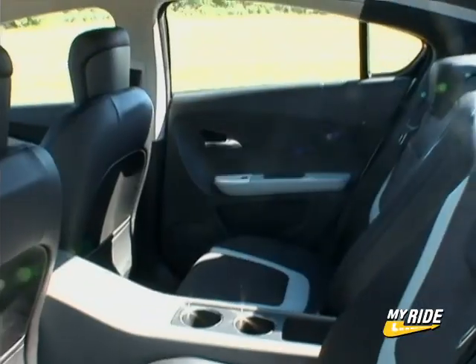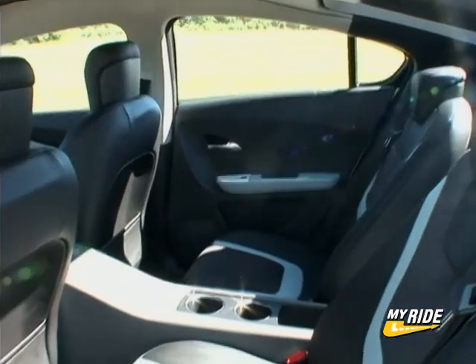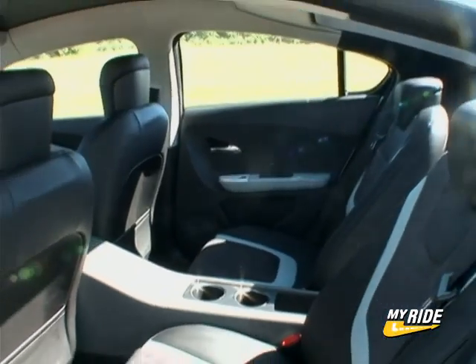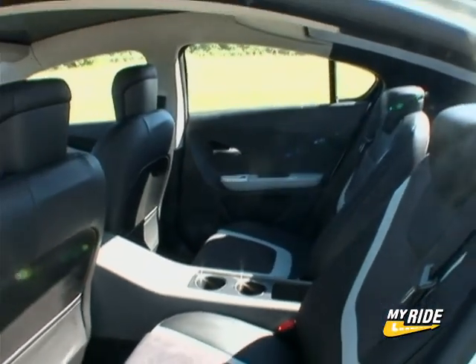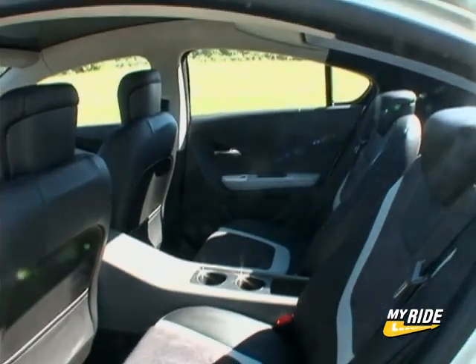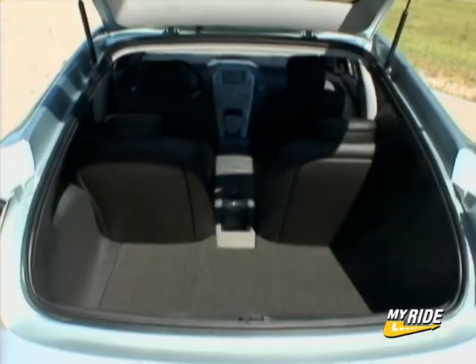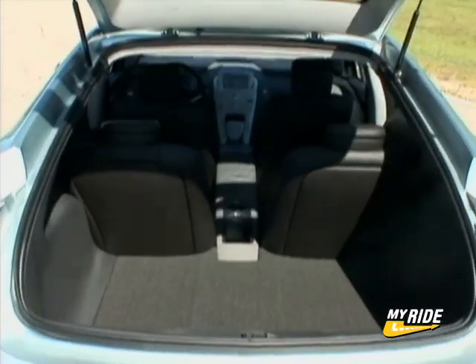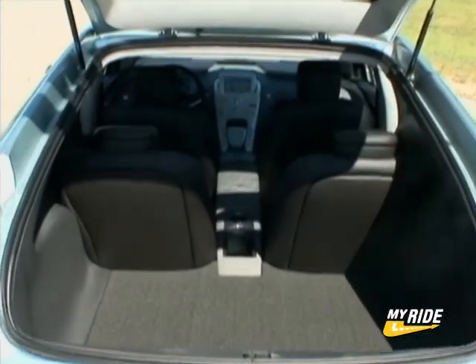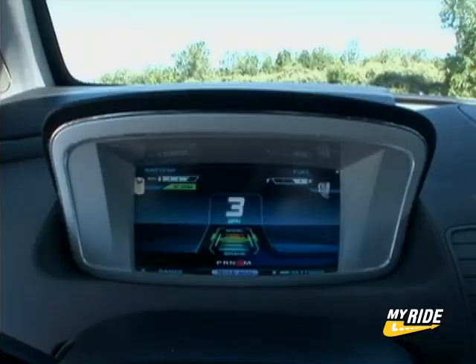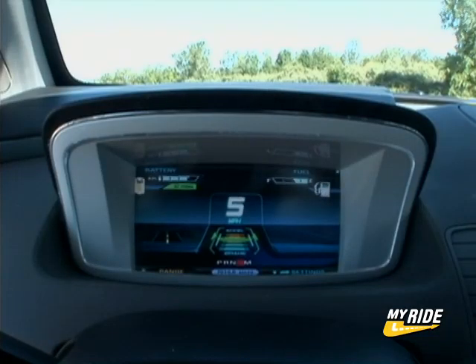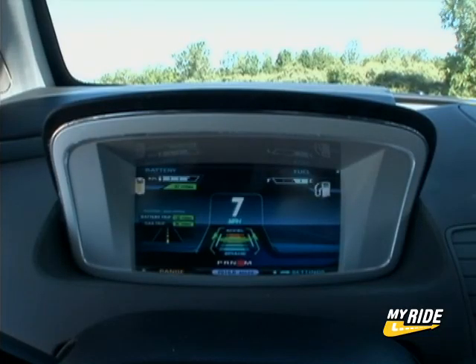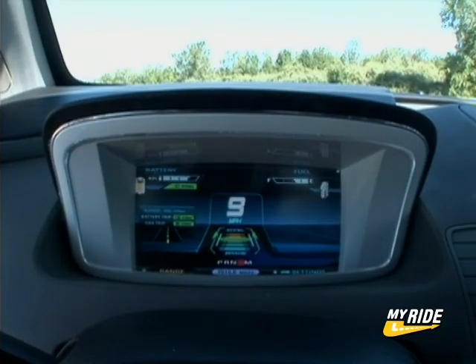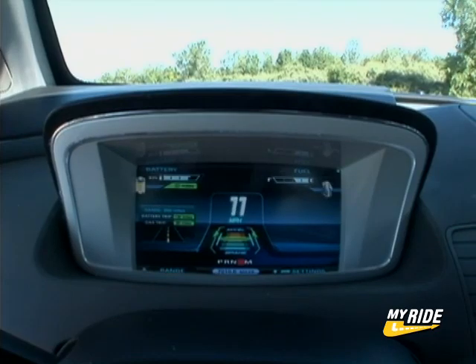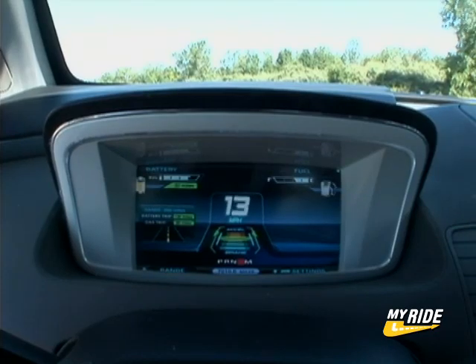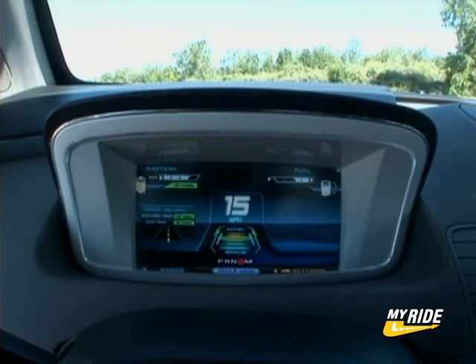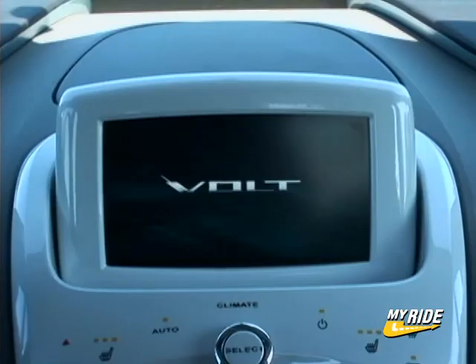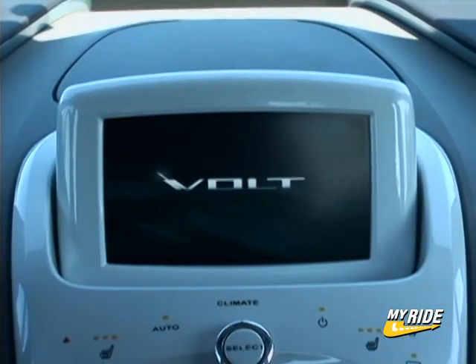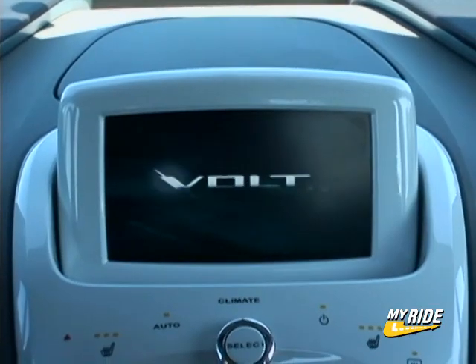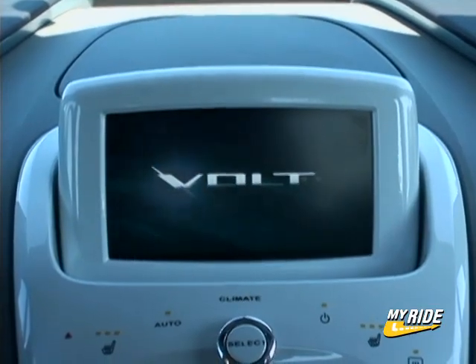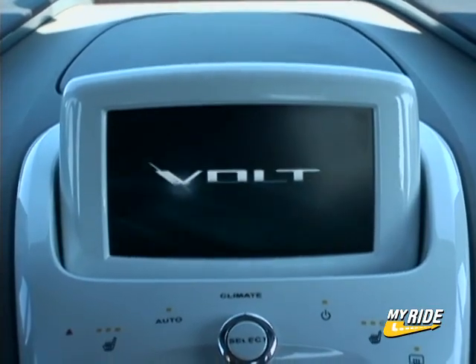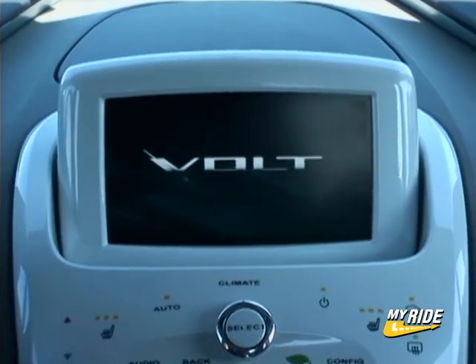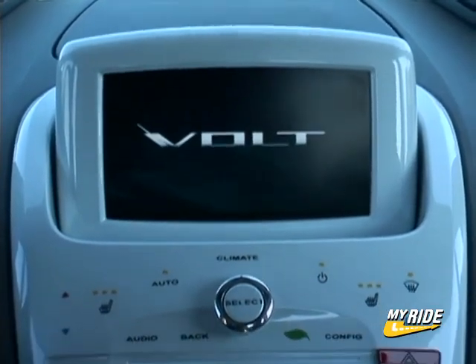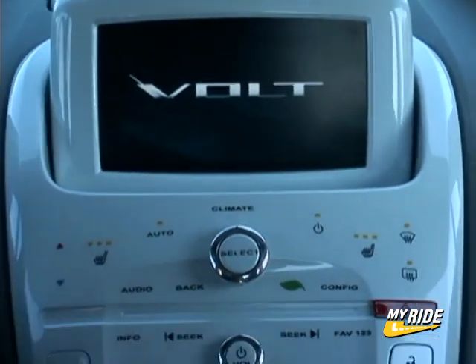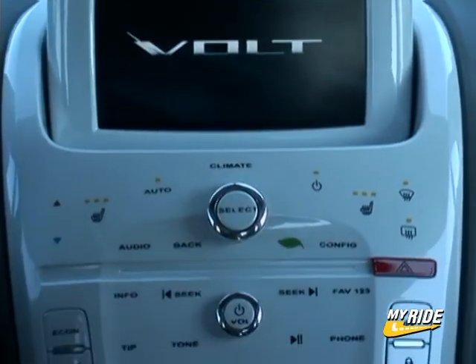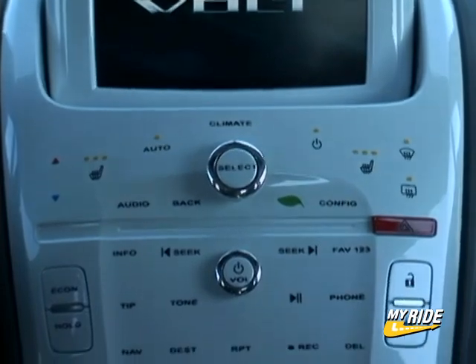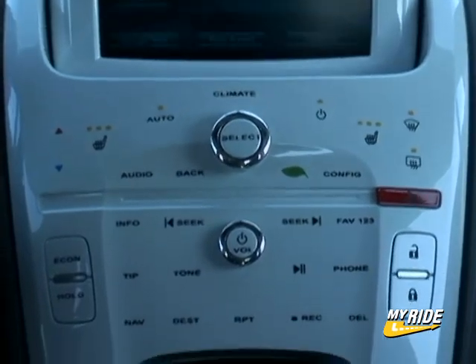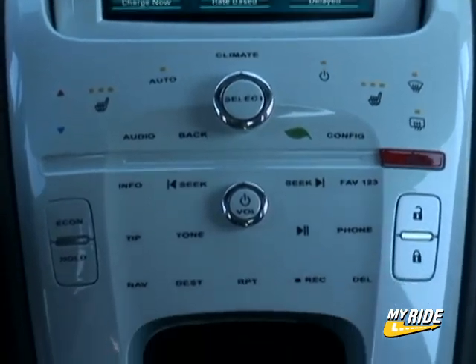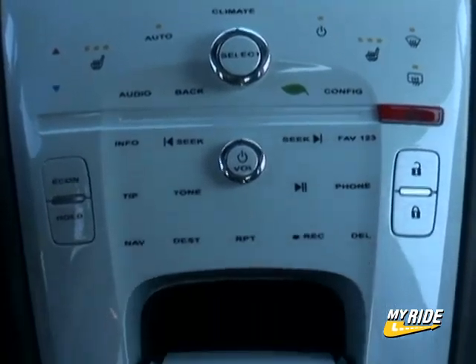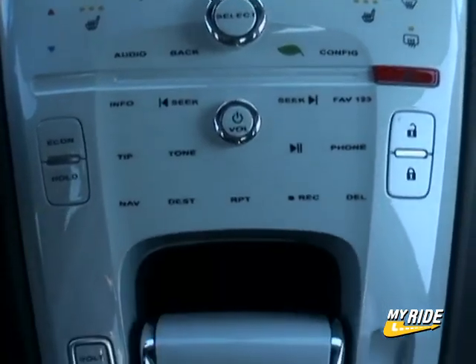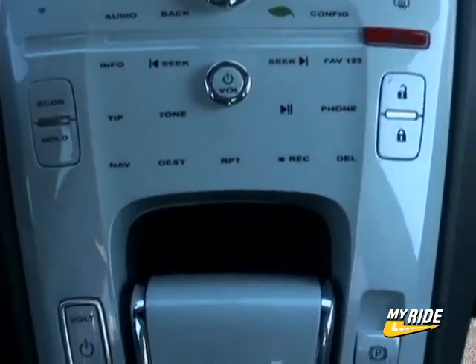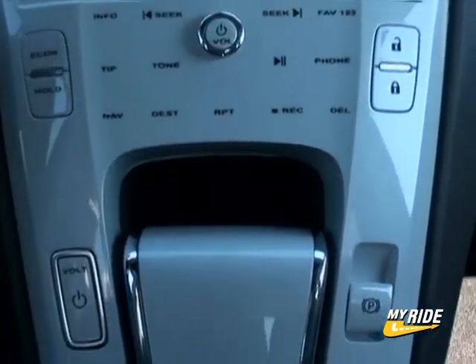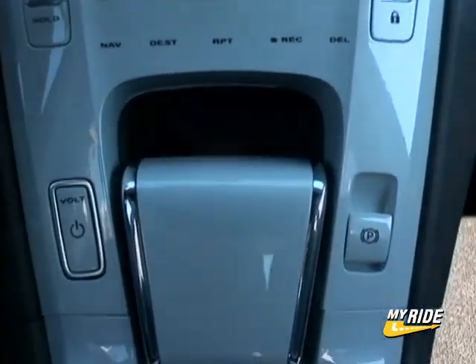Inside, the Volt features seating for four, usable trunk space, and two LCD displays — one behind the steering wheel, and one atop the center stack, which with its glossy white surface sort of resembles an extra large mobile phone or giant MP3 player.